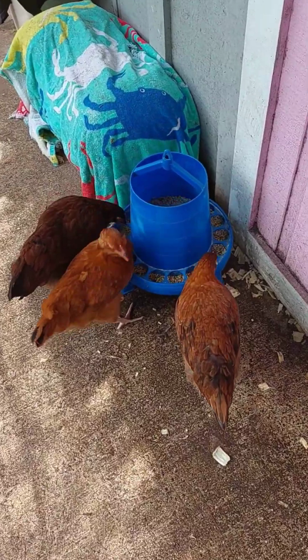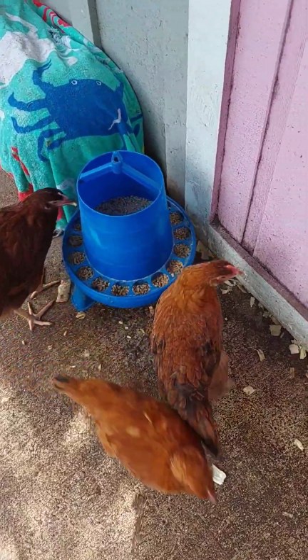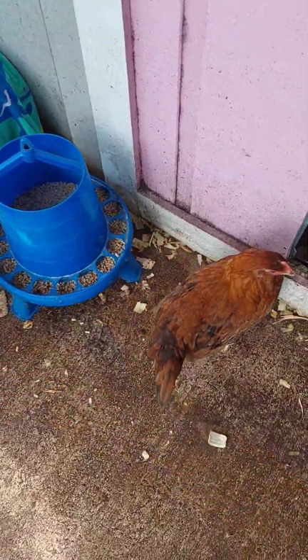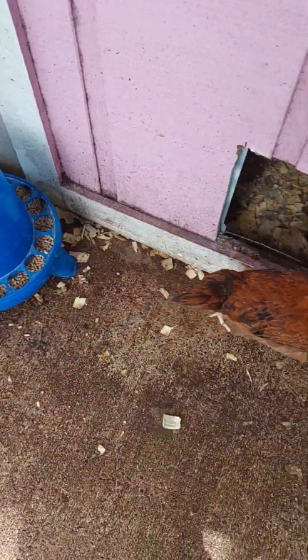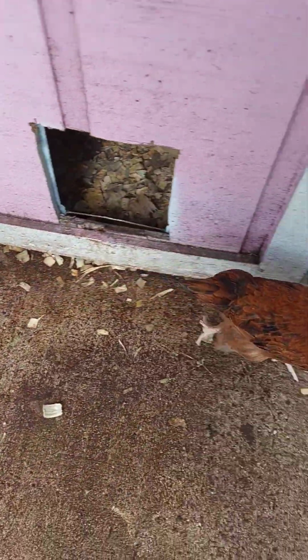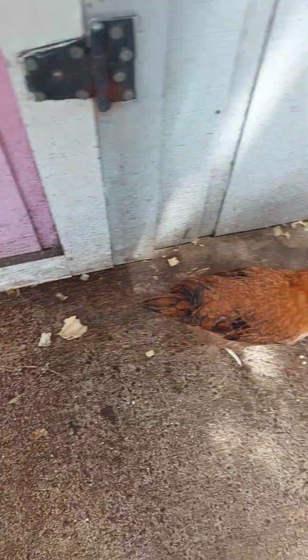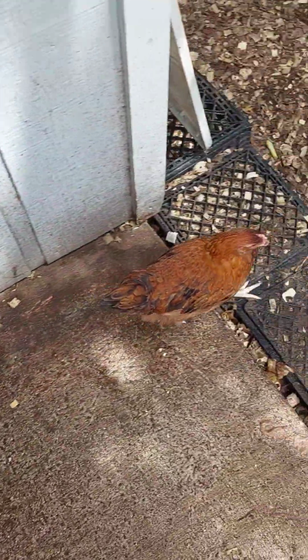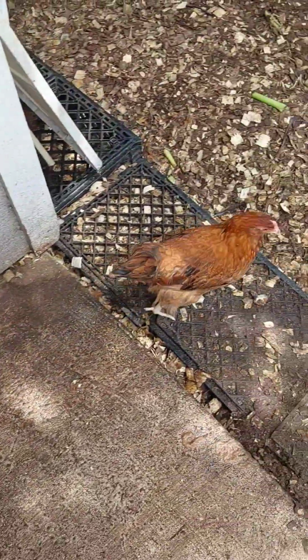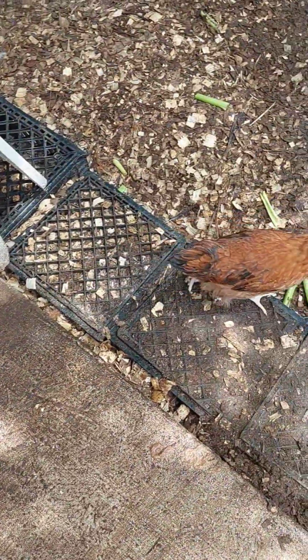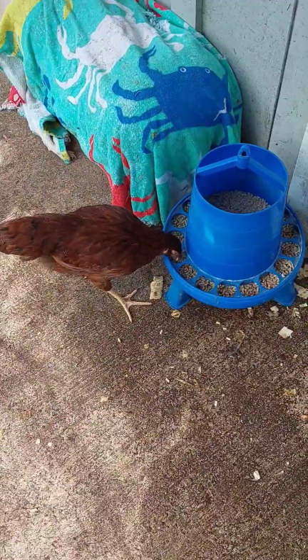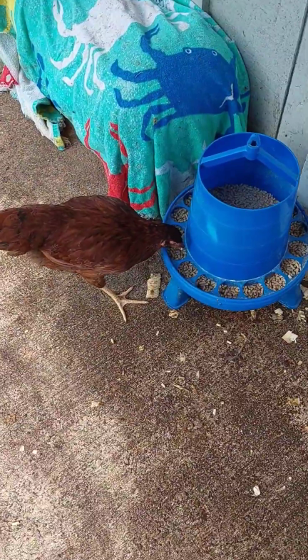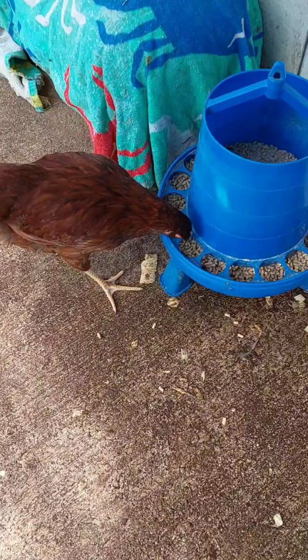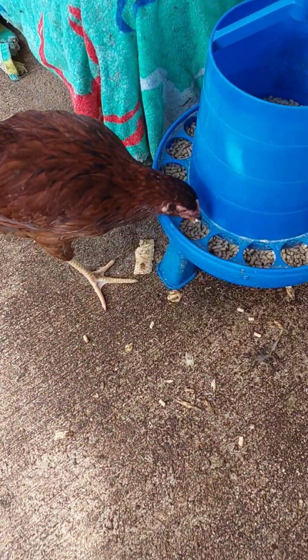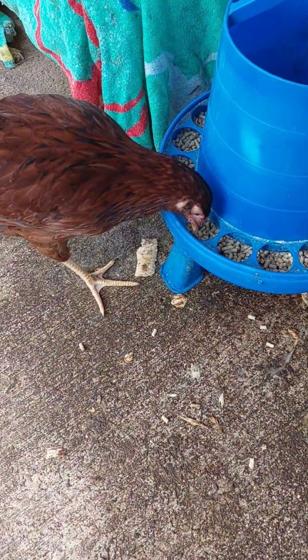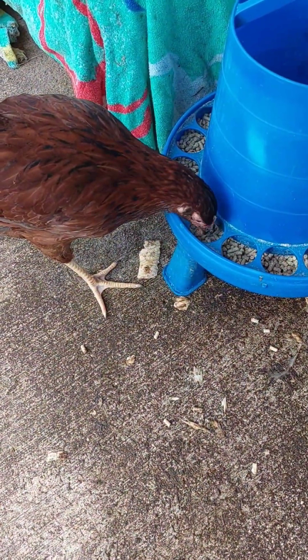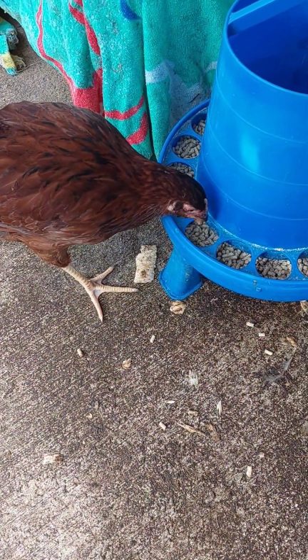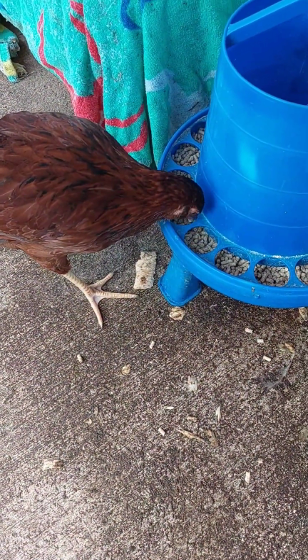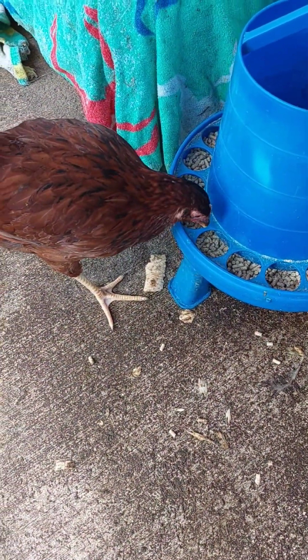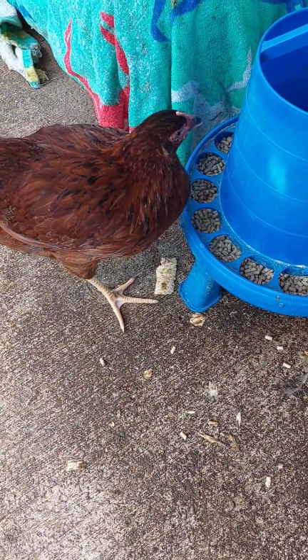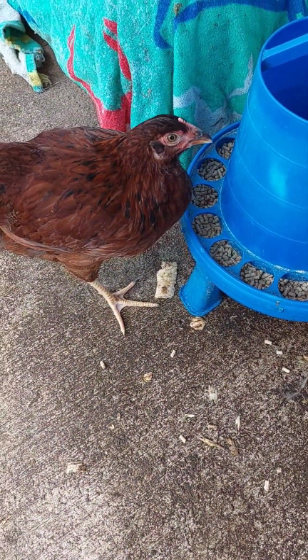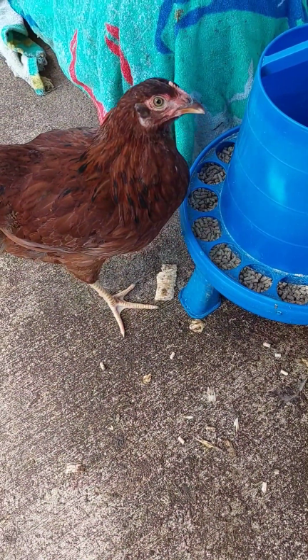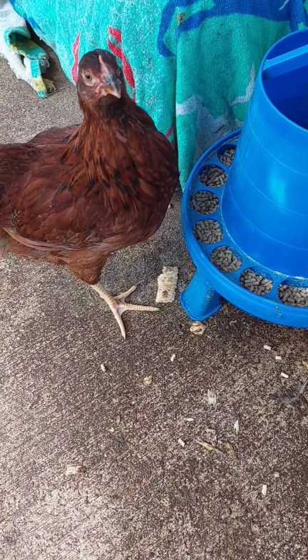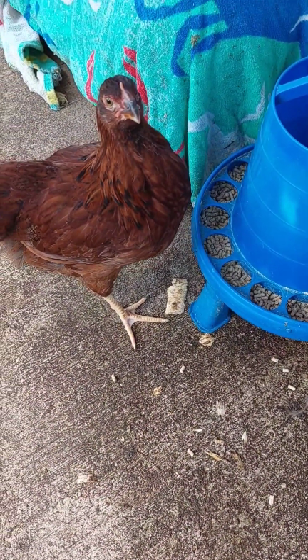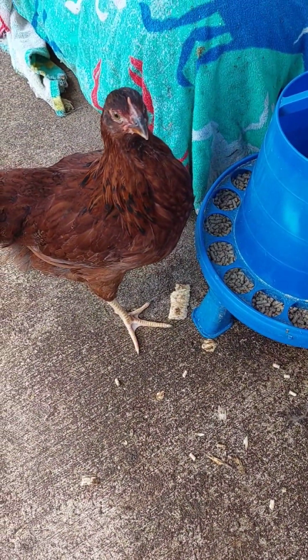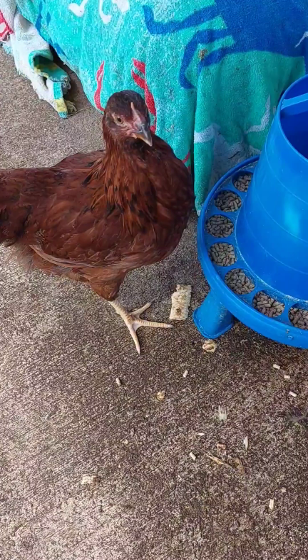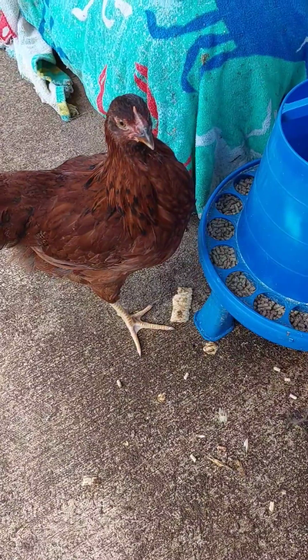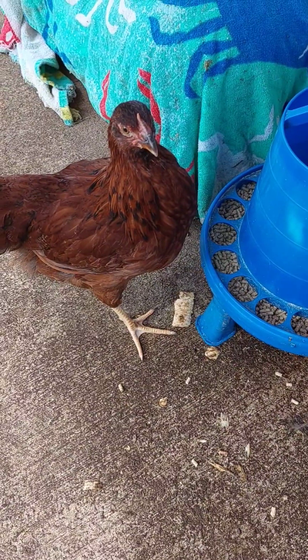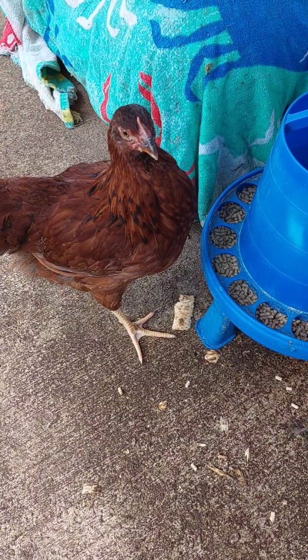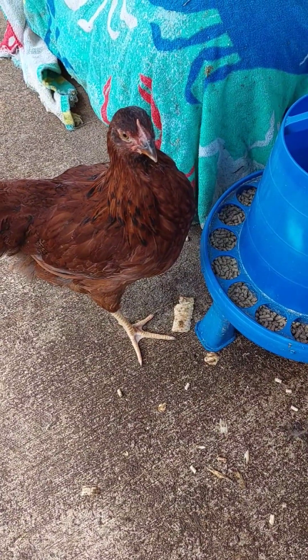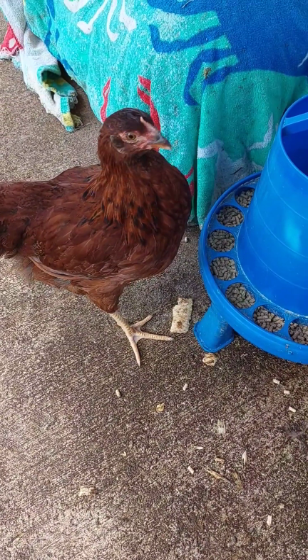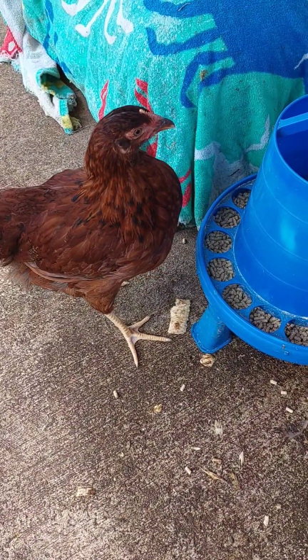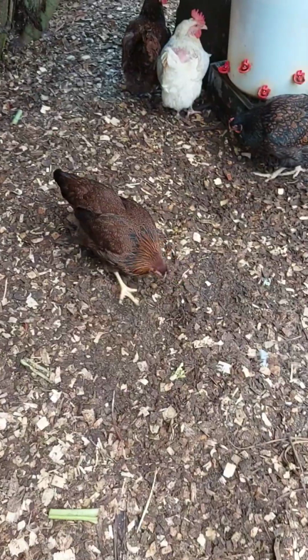All chicken breeds have combs because combs are essential for regulating body temperature and signaling health, which is crucial for mate selection. Combs help chickens cool down by dissipating heat, making them vital in various climates.